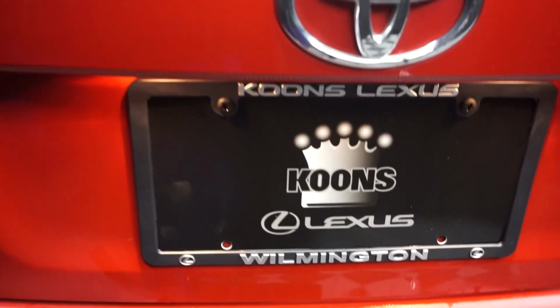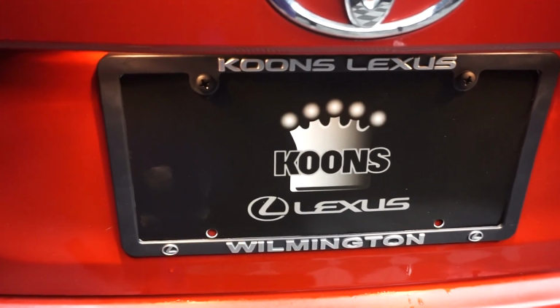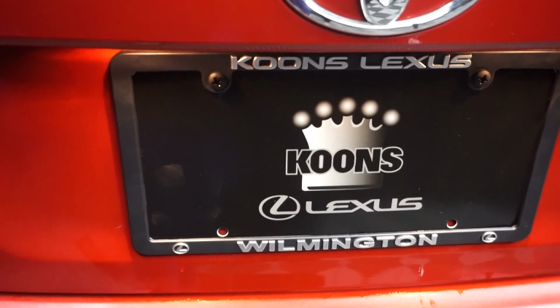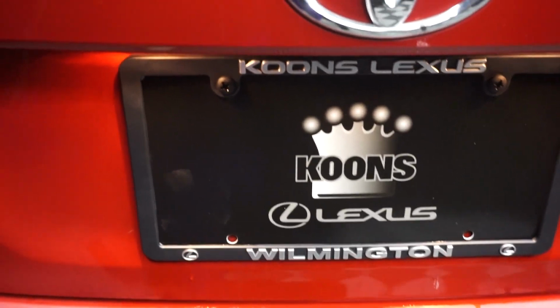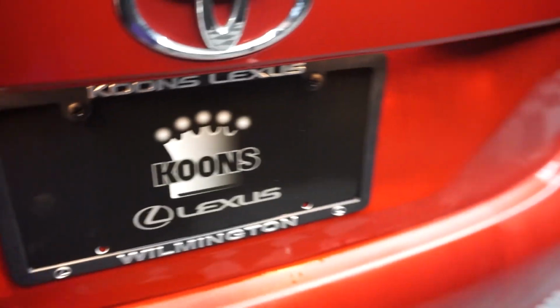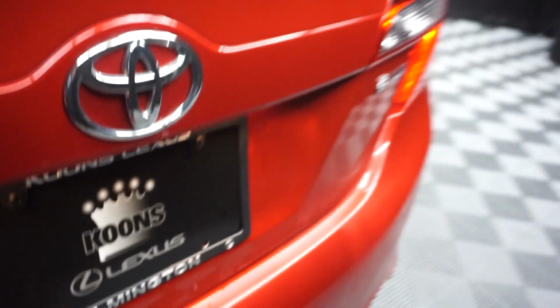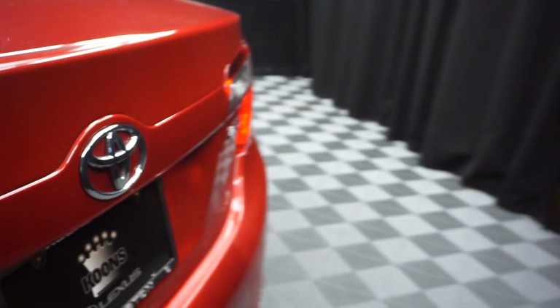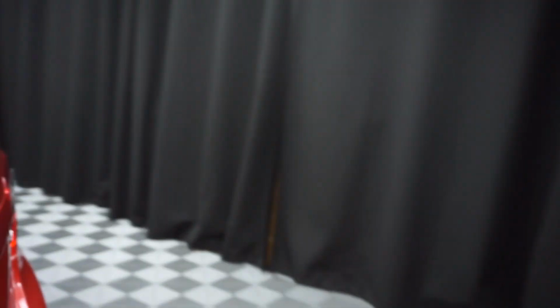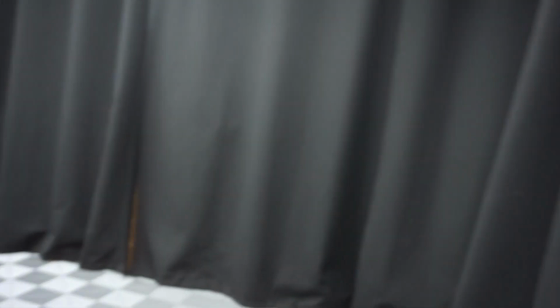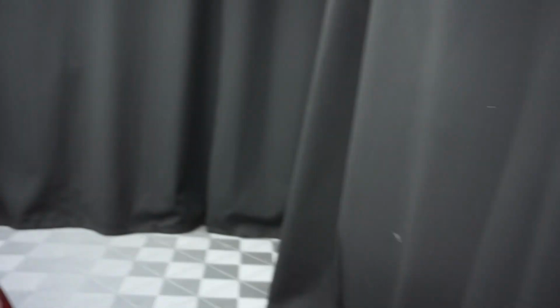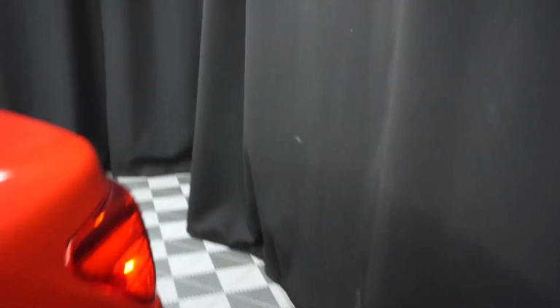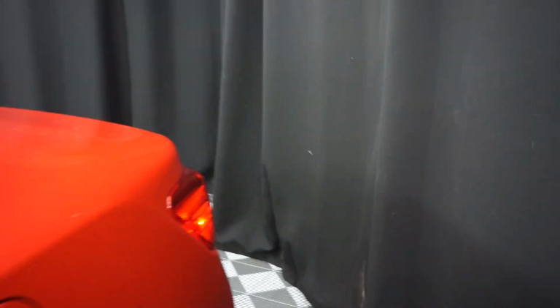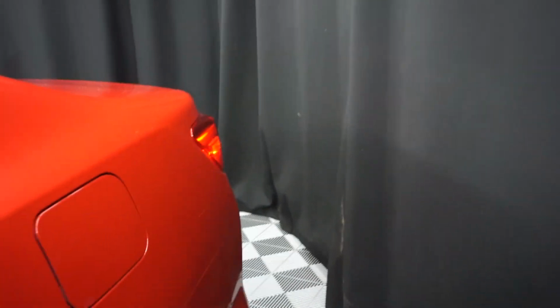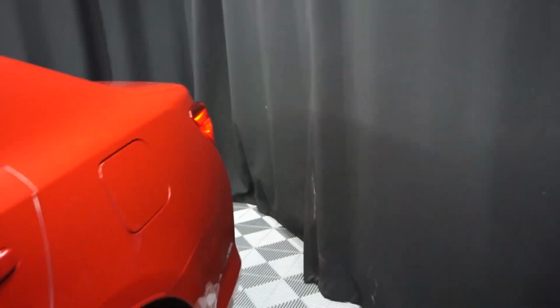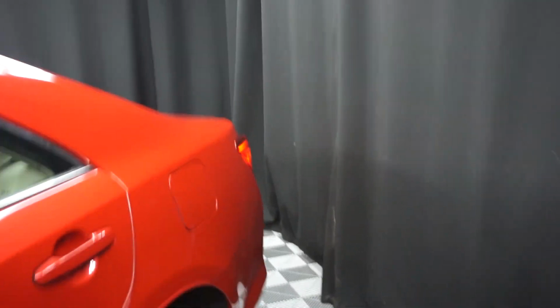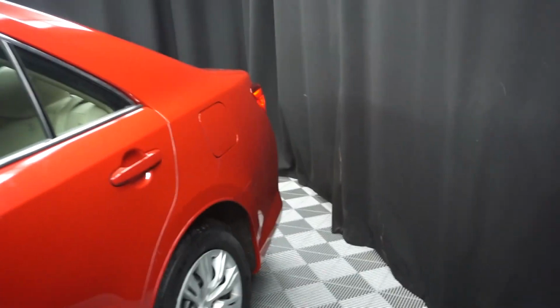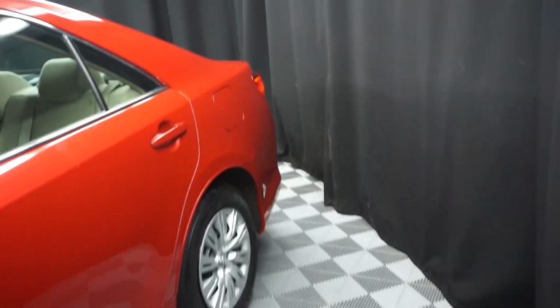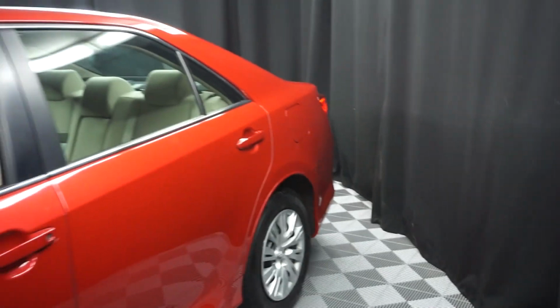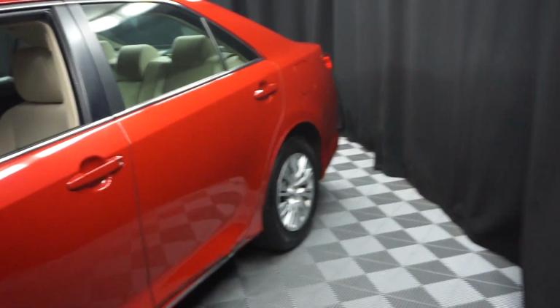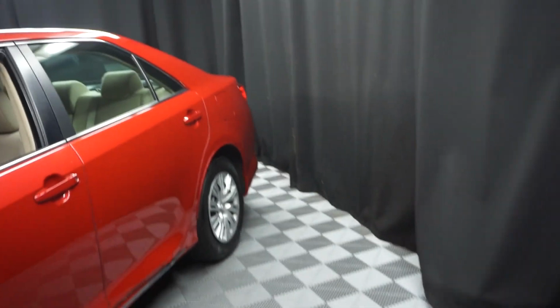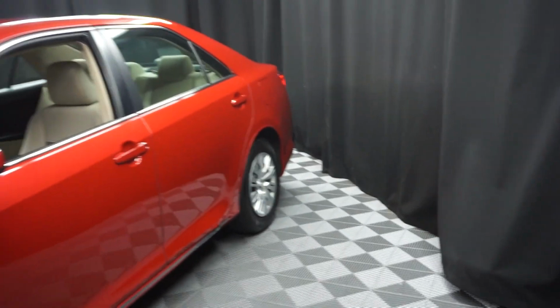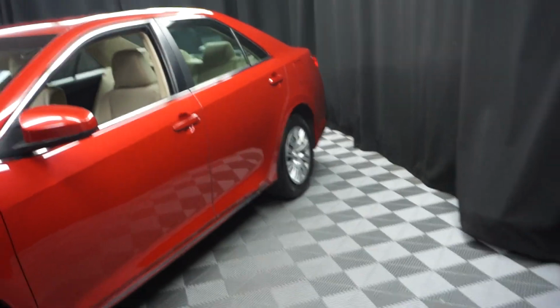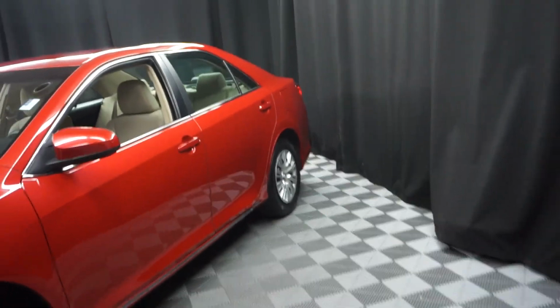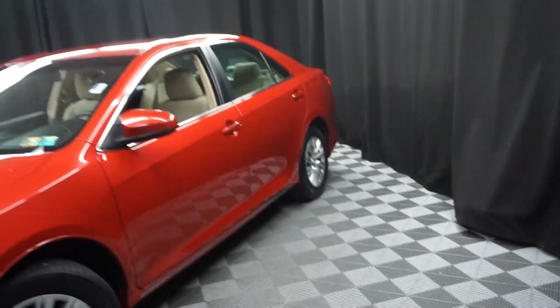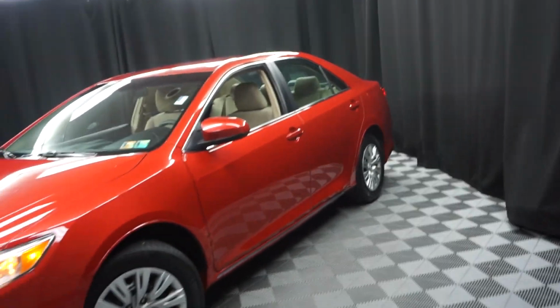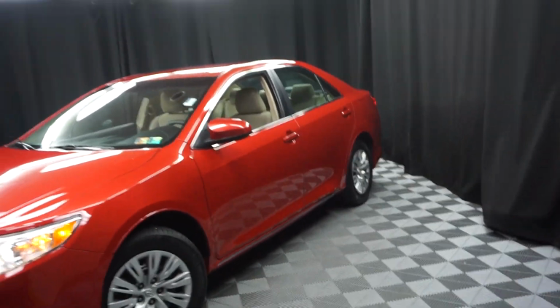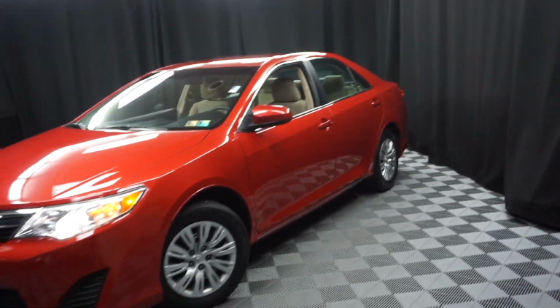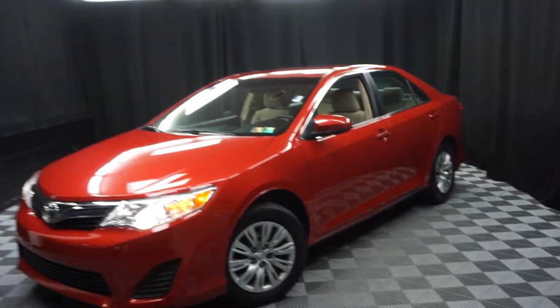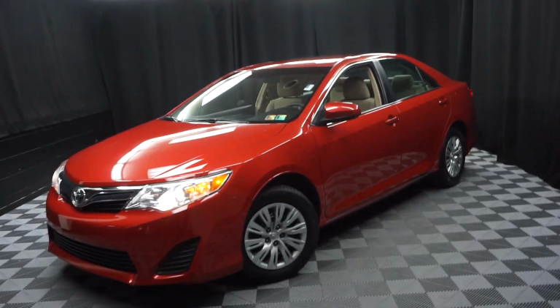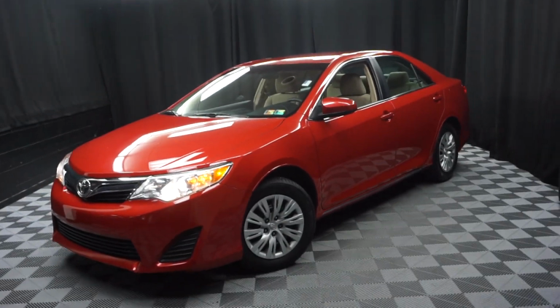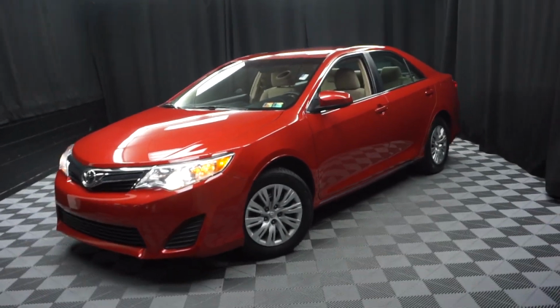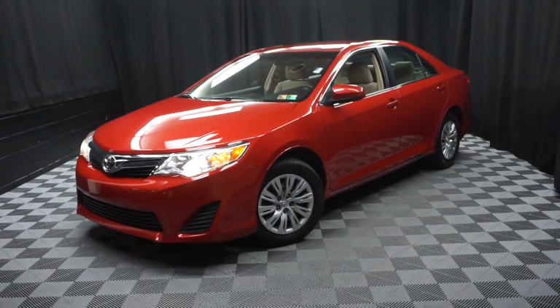It's right here at Lexus Wilmington. Looking for more information on this 2012 Camry or any of the other almost 100 vehicles in our pre-owned inventory? About 90,000 square foot pre-owned showroom.